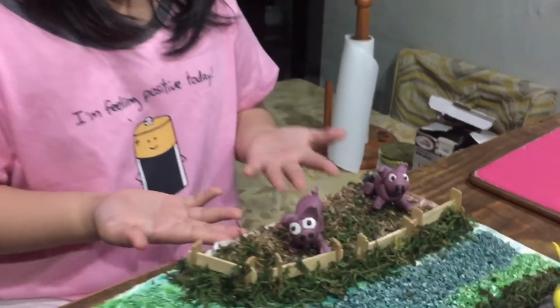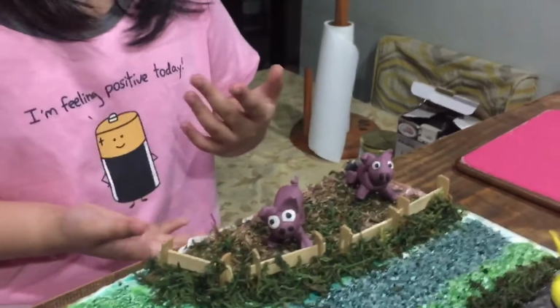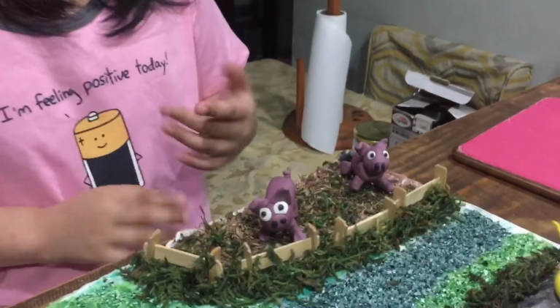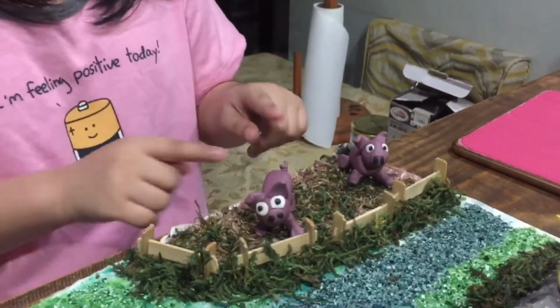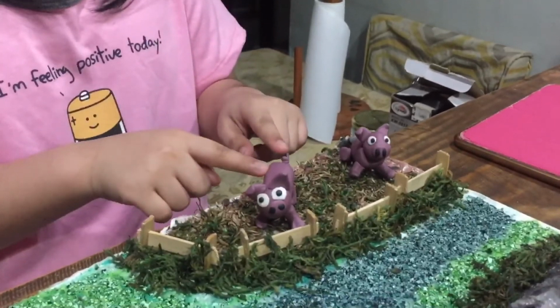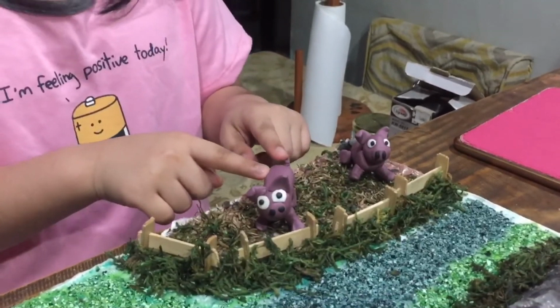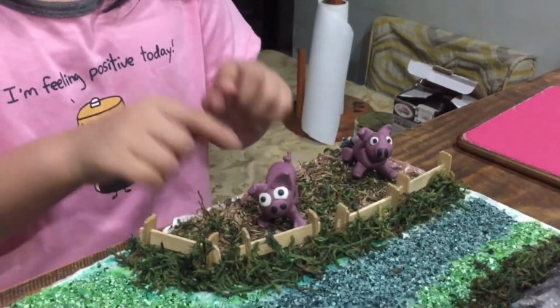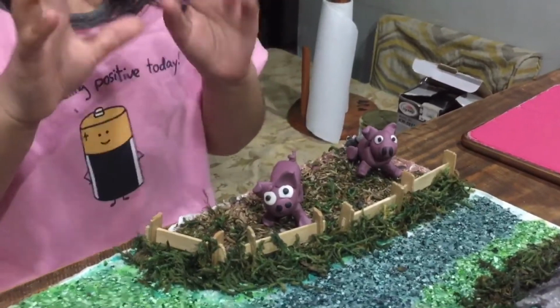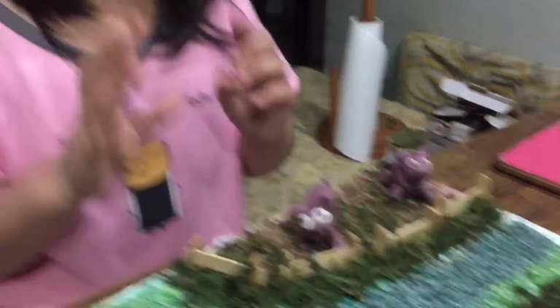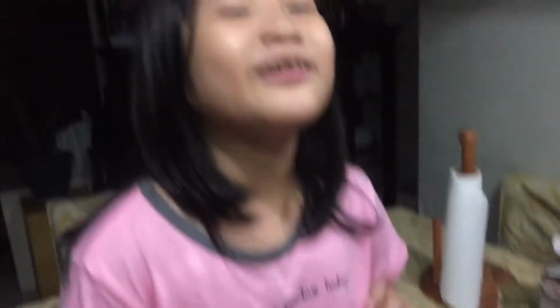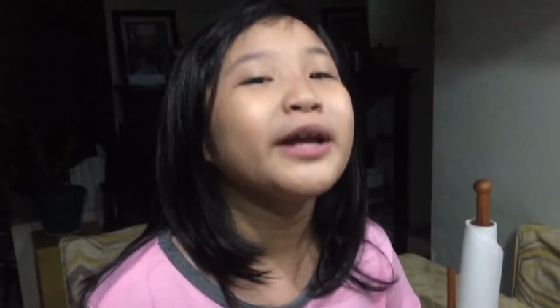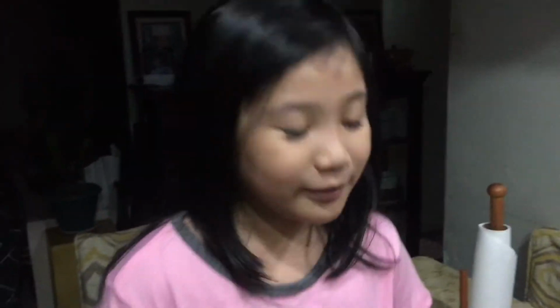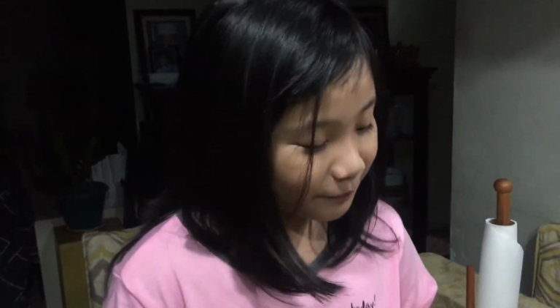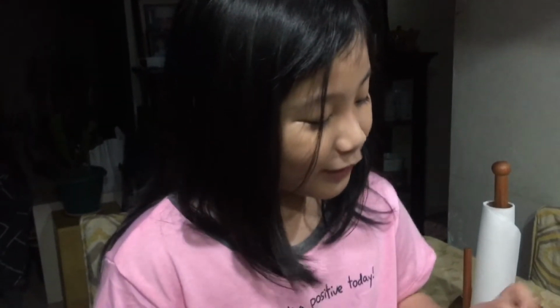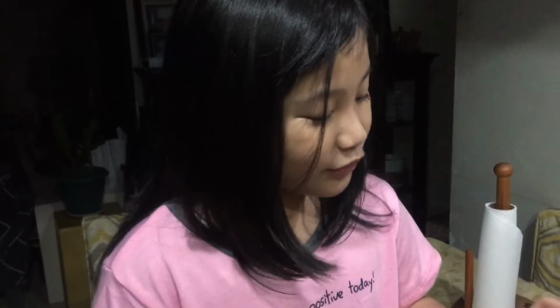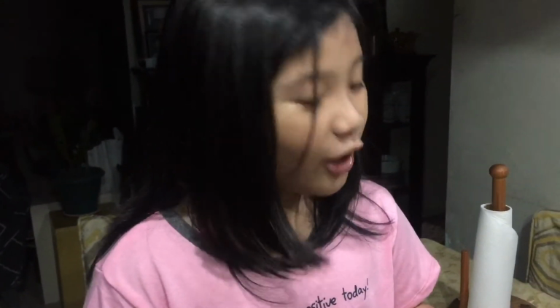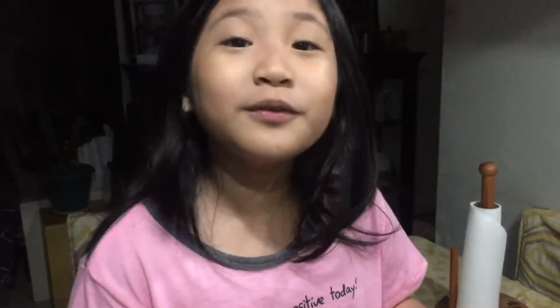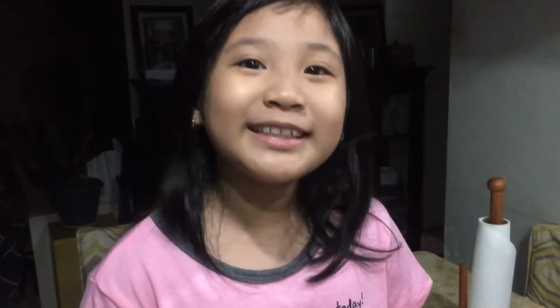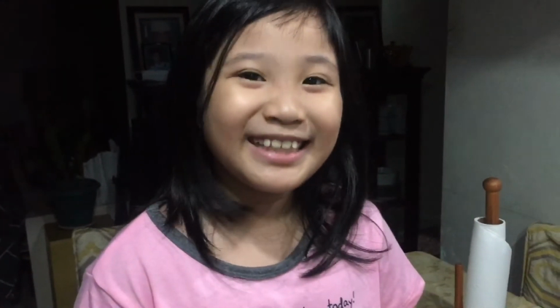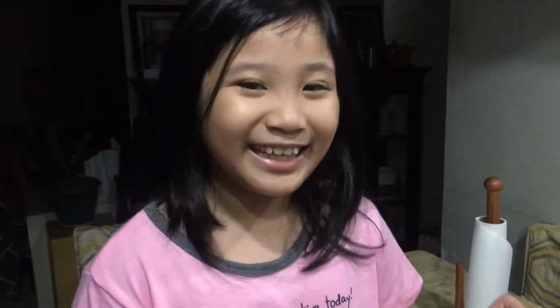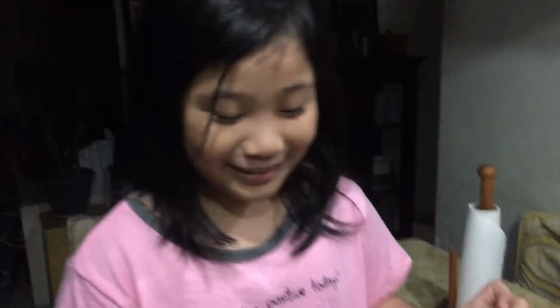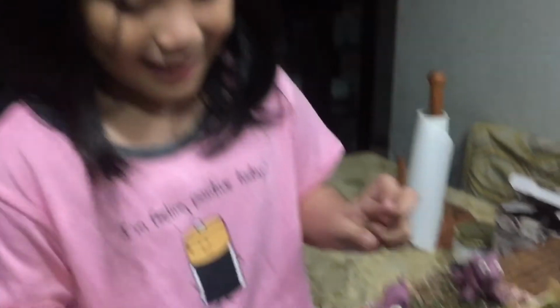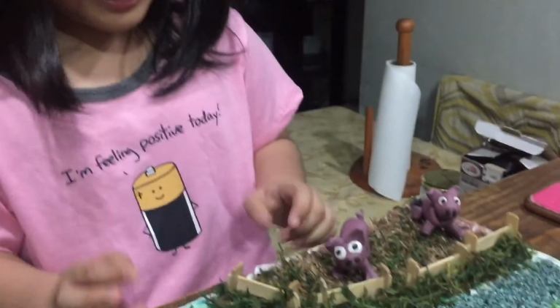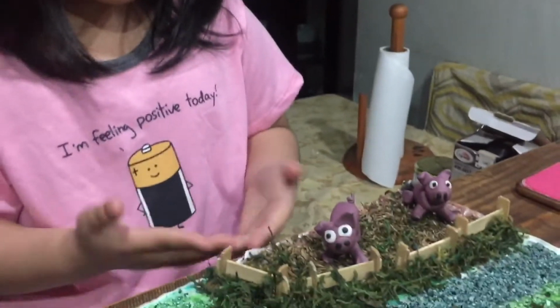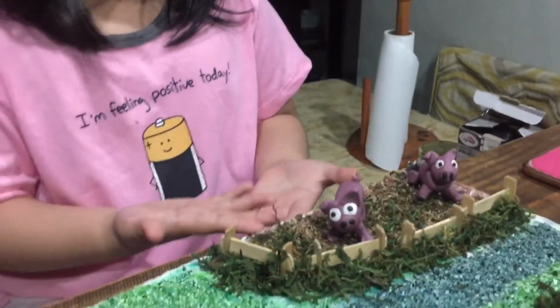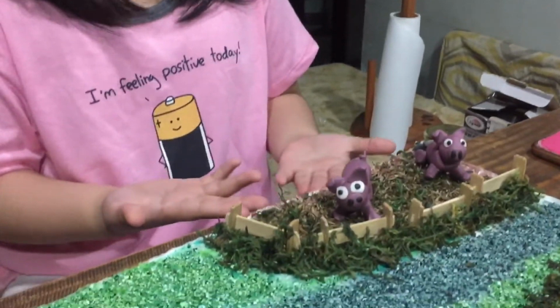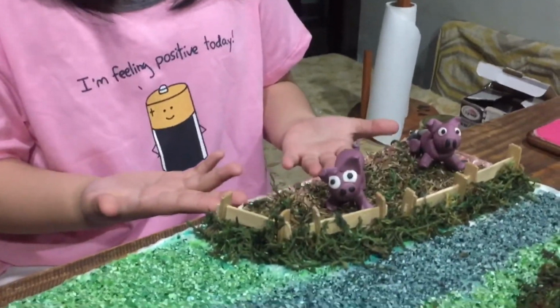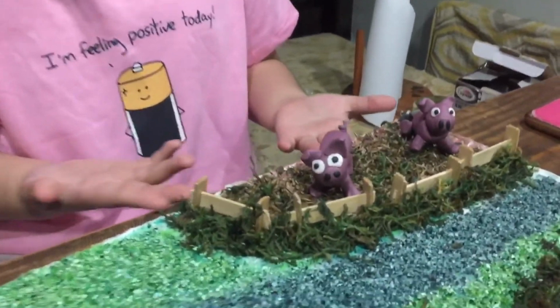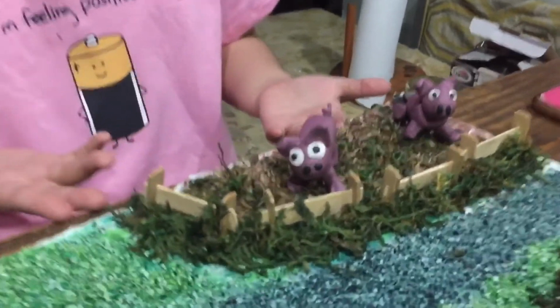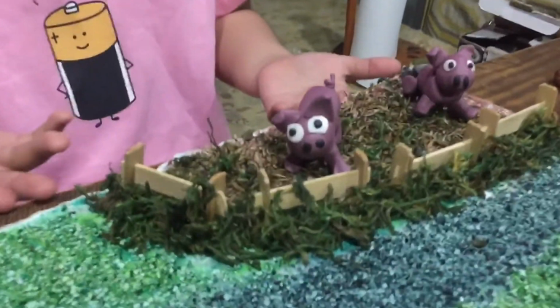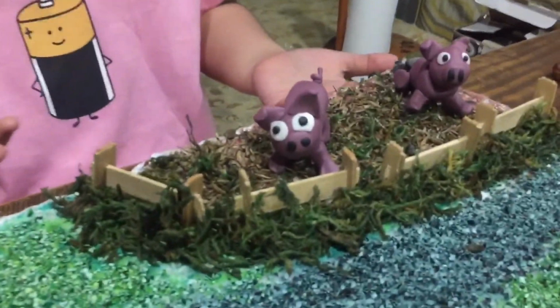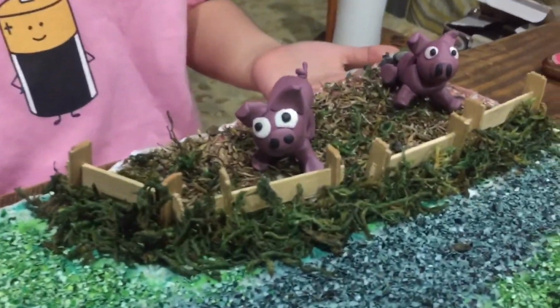And these are the pigs, and they're saying poink, poink, poink. The other one is sitting, and this is the grass so they can eat.